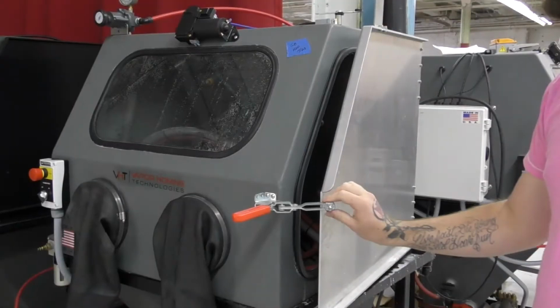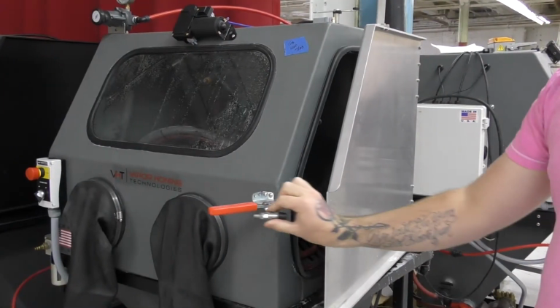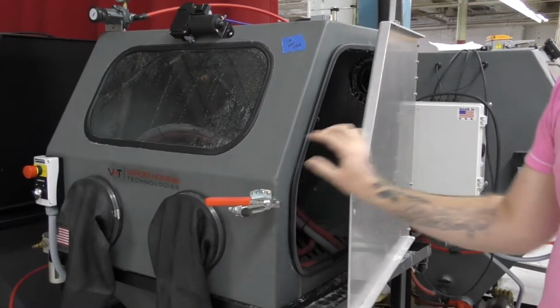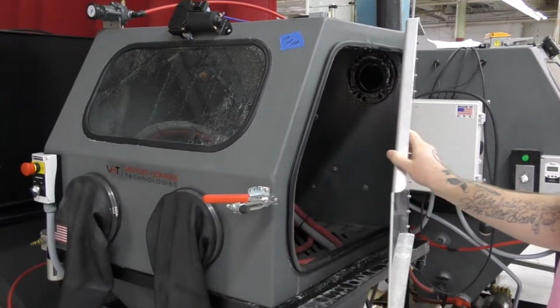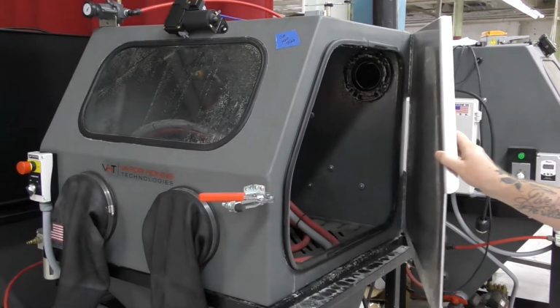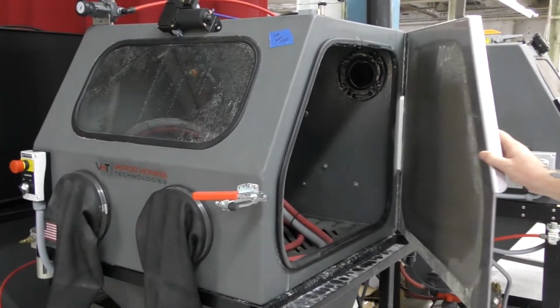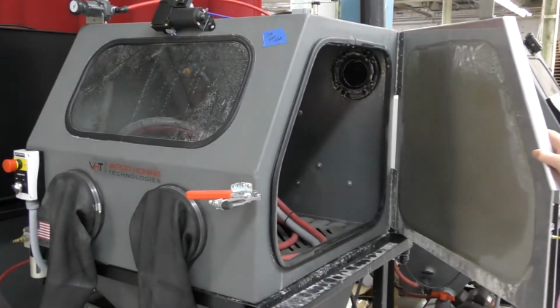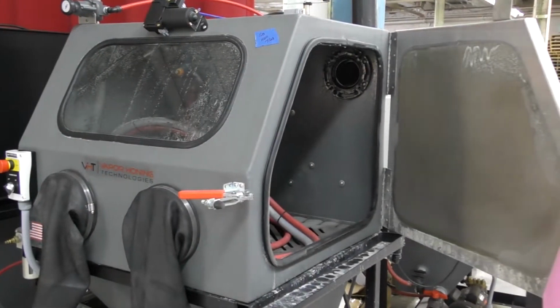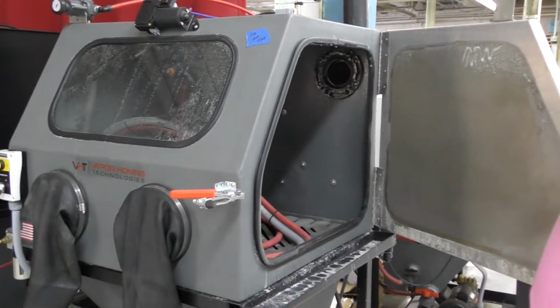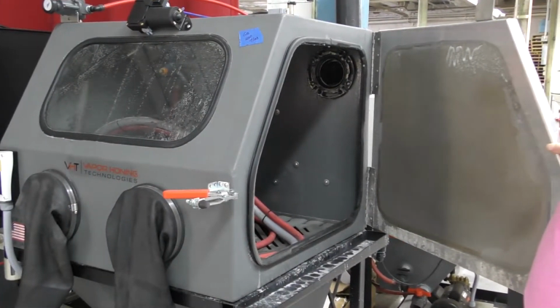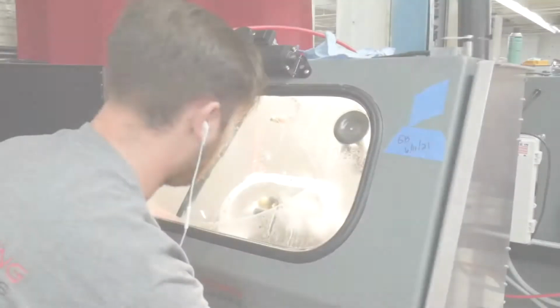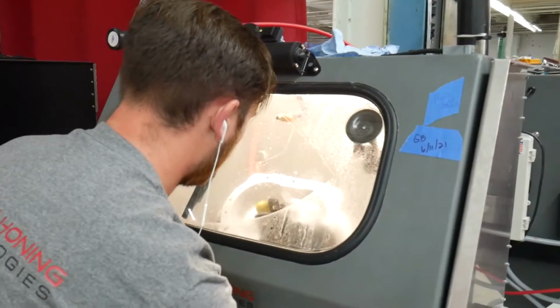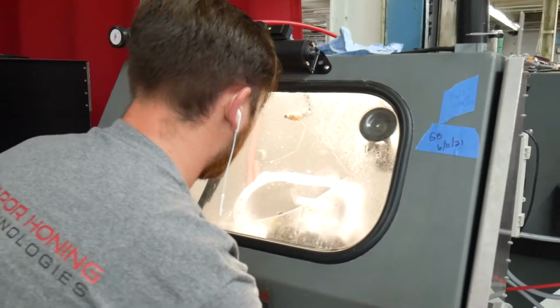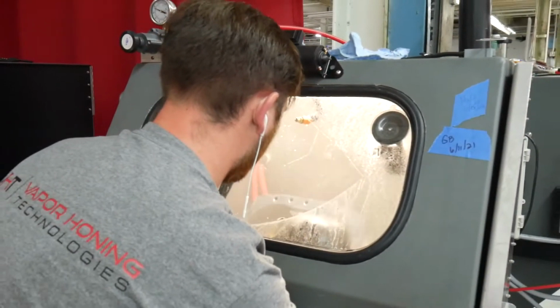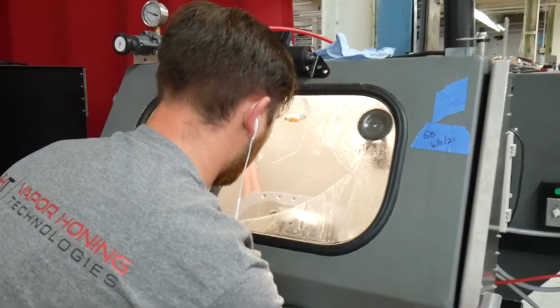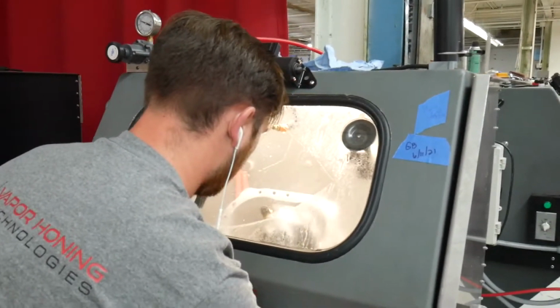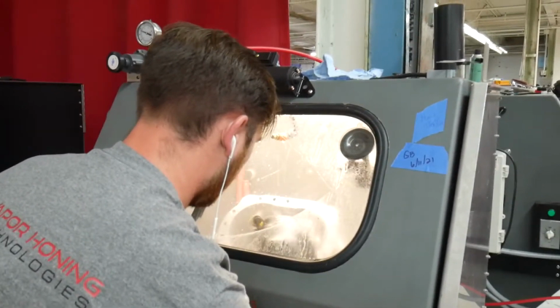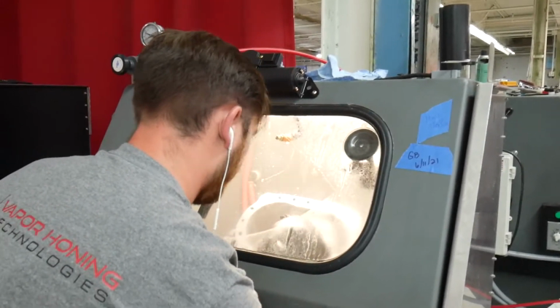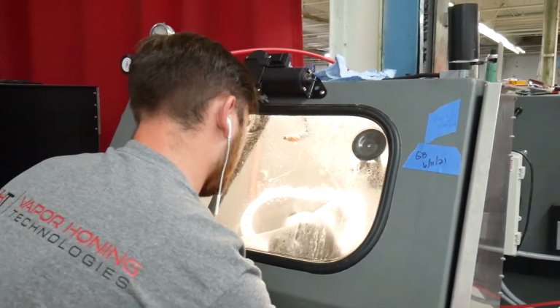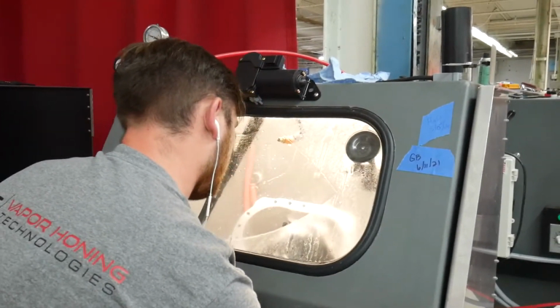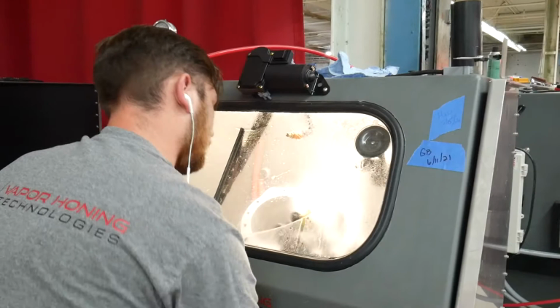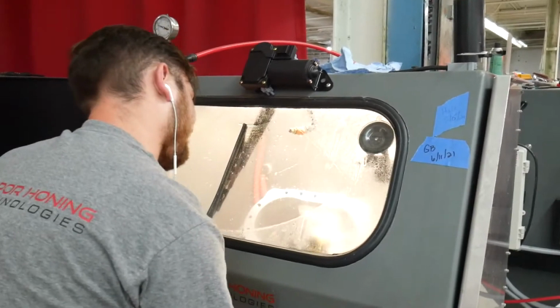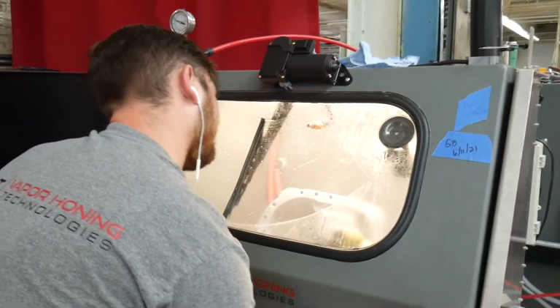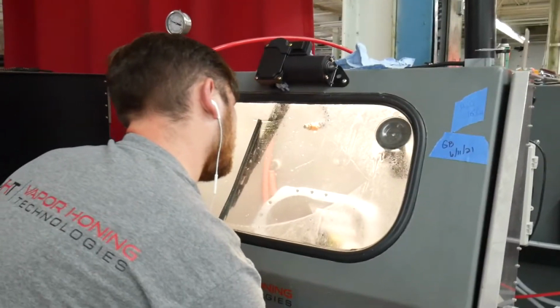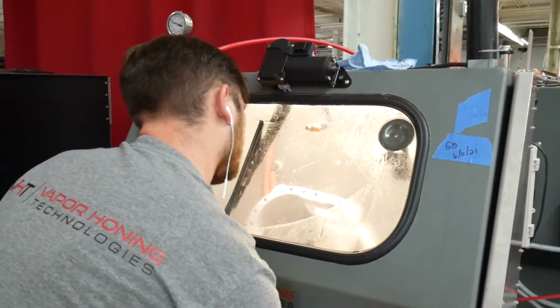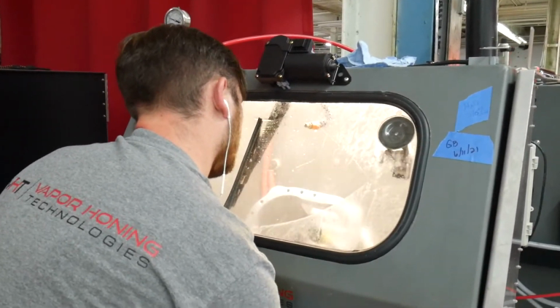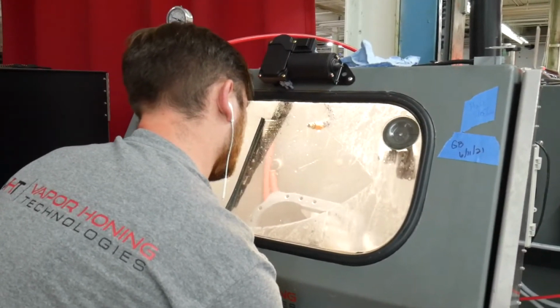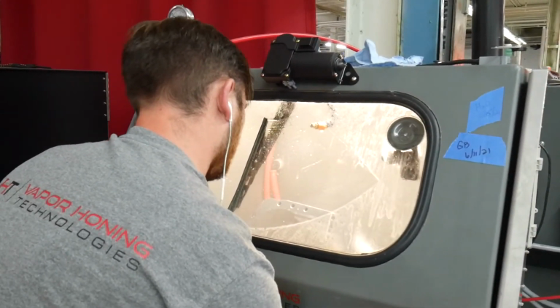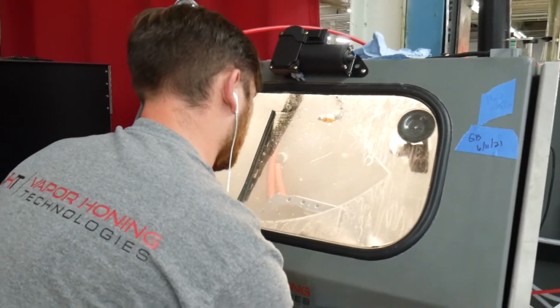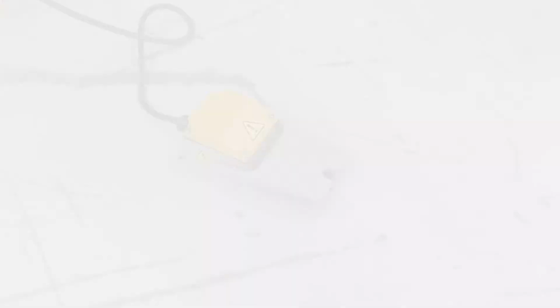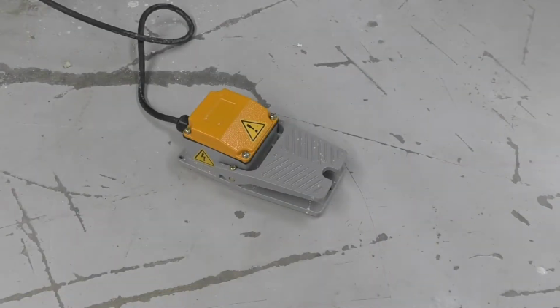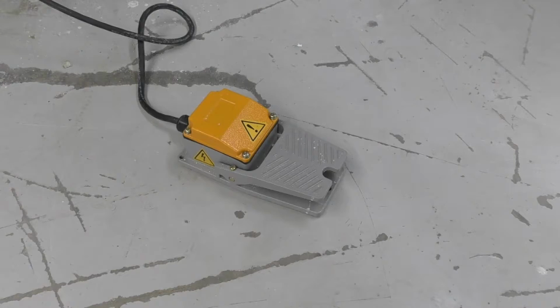Both of these machines have a right-hand aircraft-grade aluminum loading door, a window rinse, a lifetime warranty, a no-depreciation upgrade guarantee, 24-7 technical support, boron carbide gun inserts, and foot pedal operation.